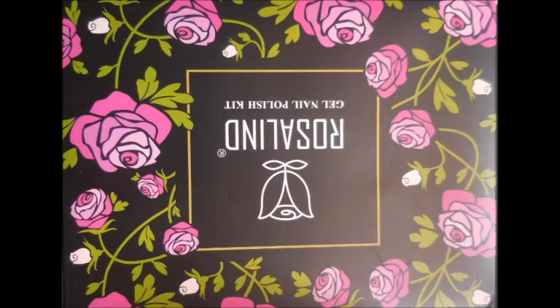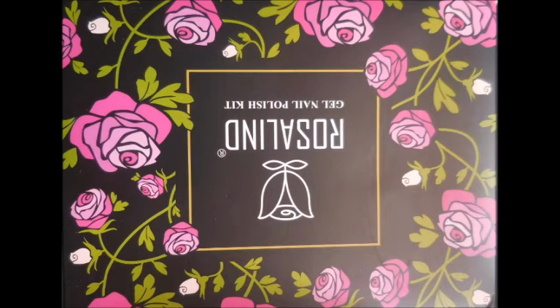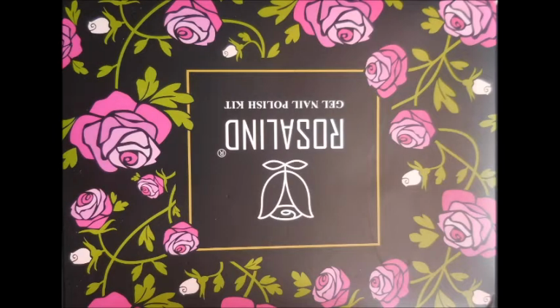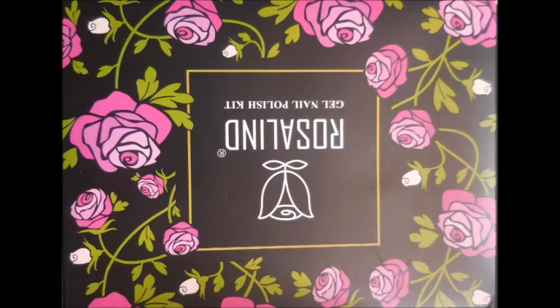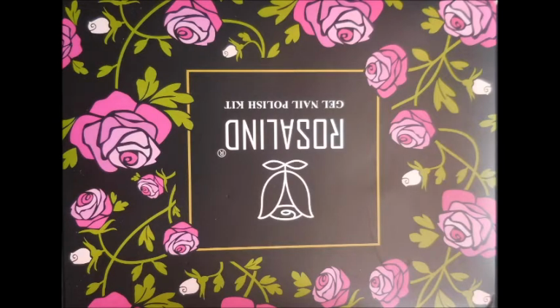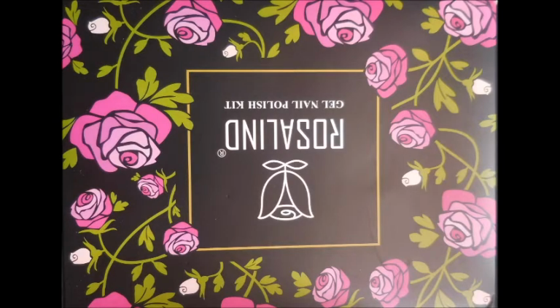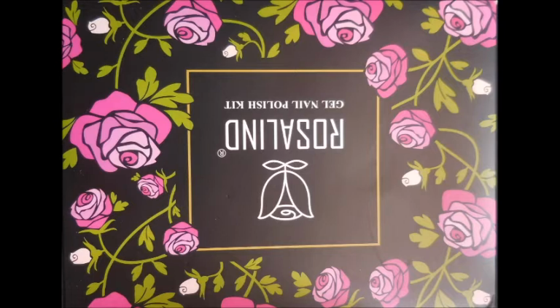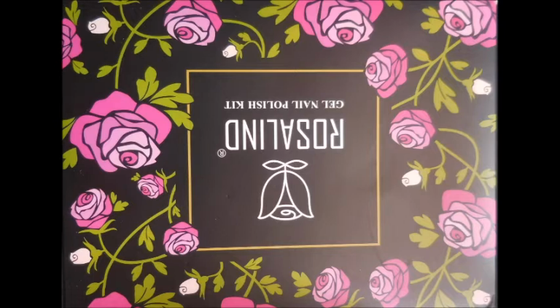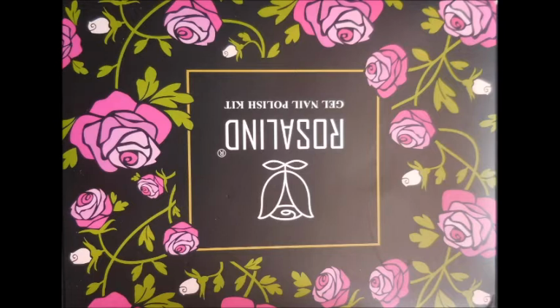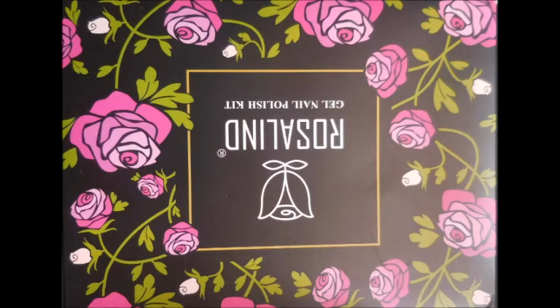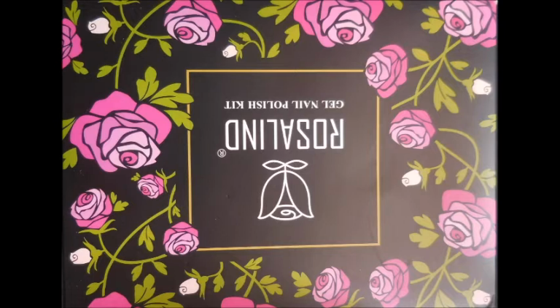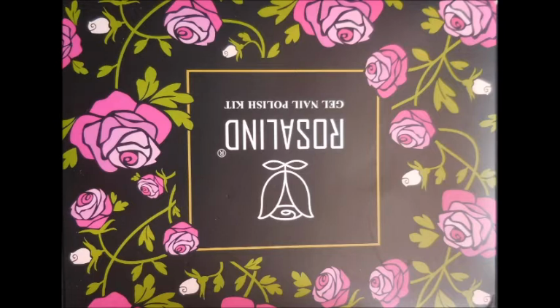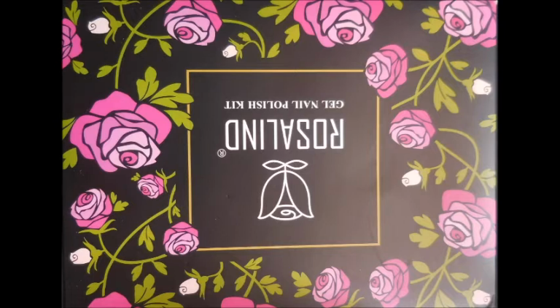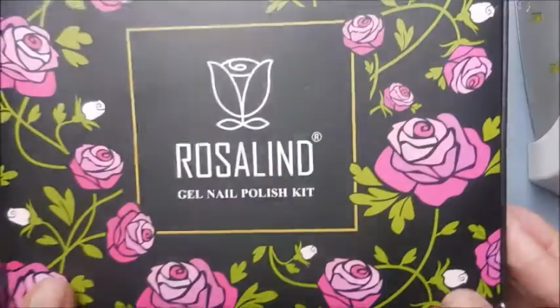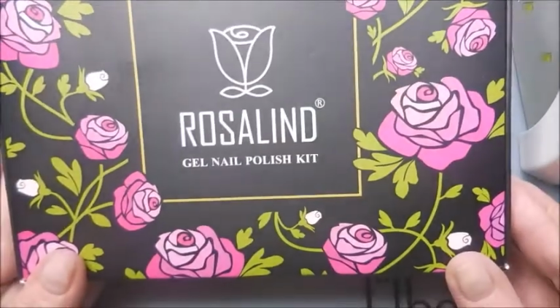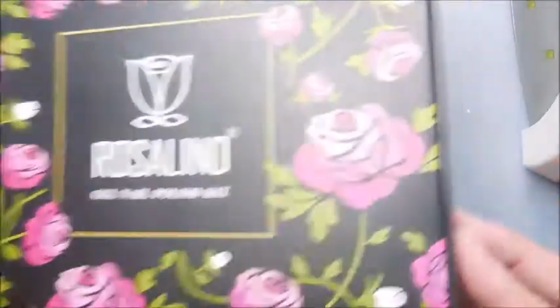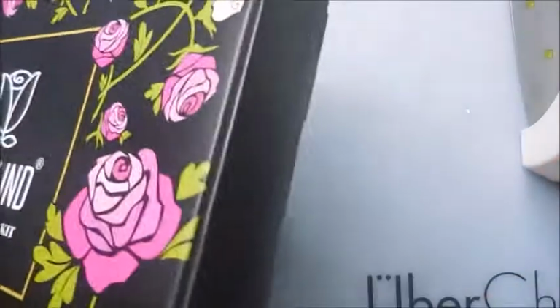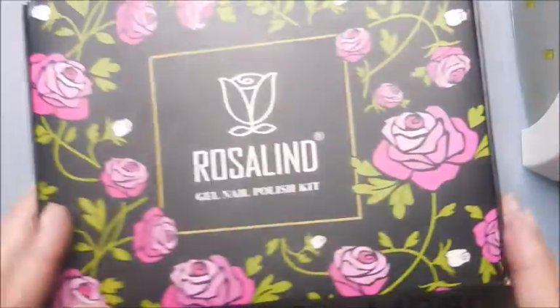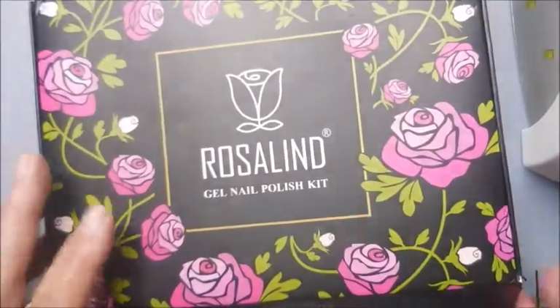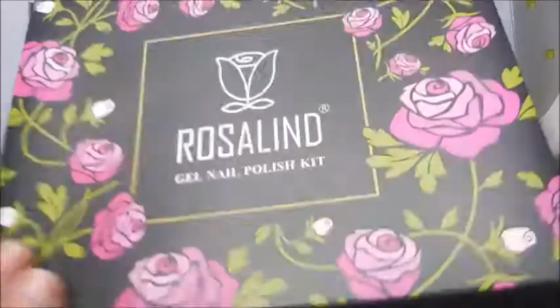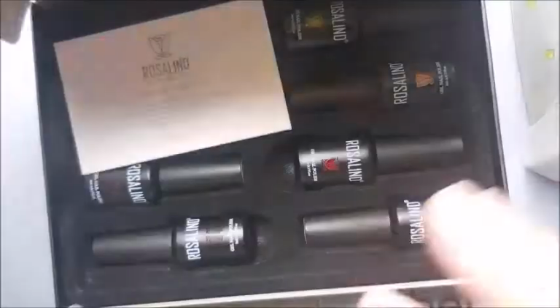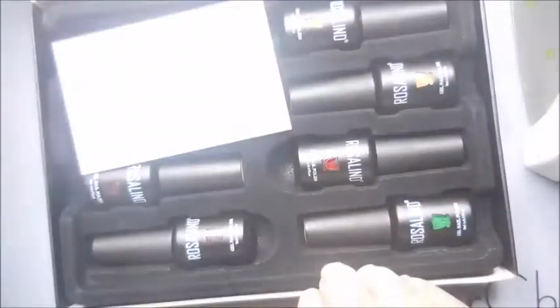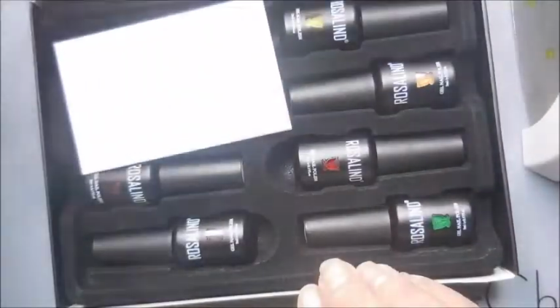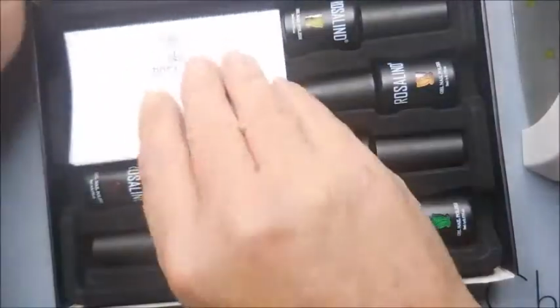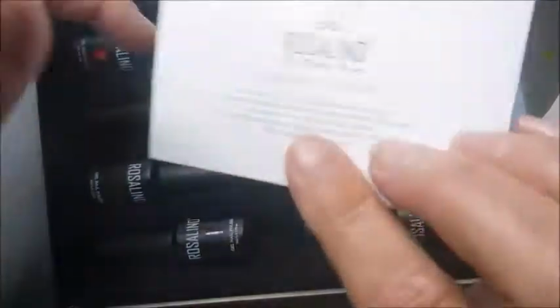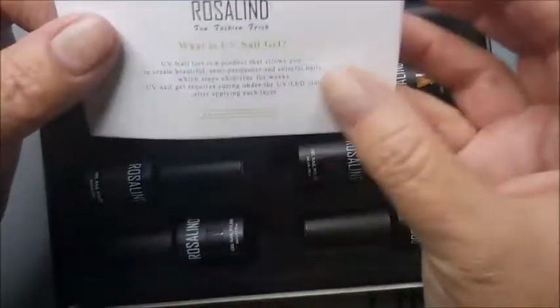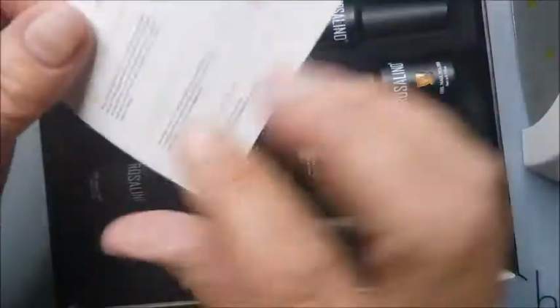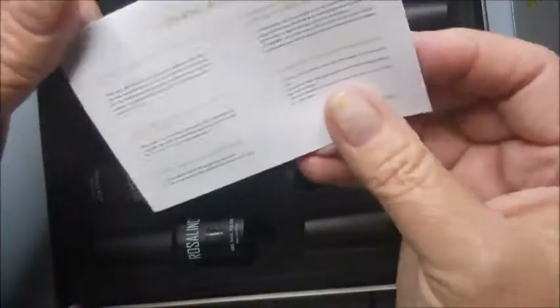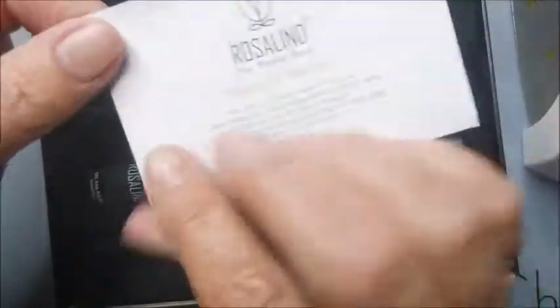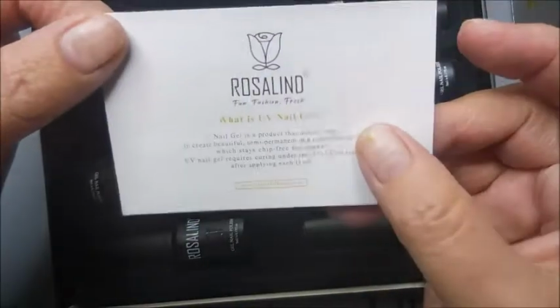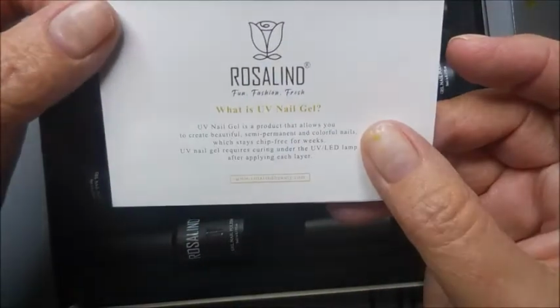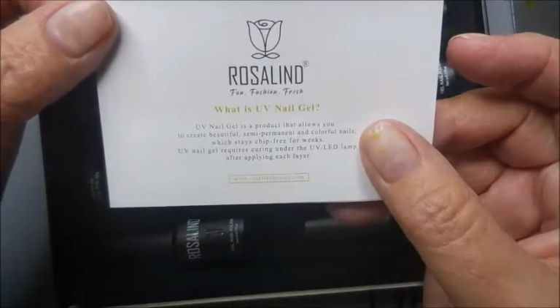Here's the Rosalind box that the gel polishes came in. Isn't it pretty? We're going to open this rascal up and see what we got. We've got these cute little polishes and little information papers.